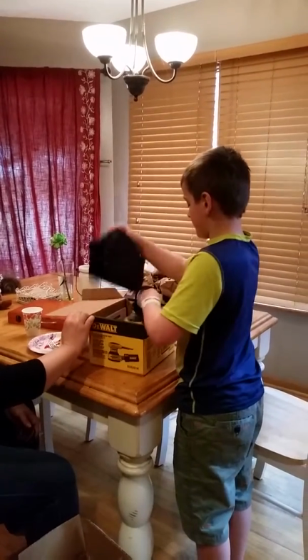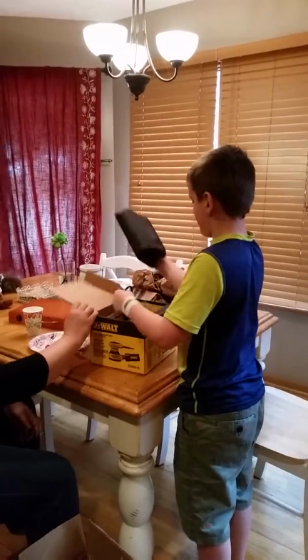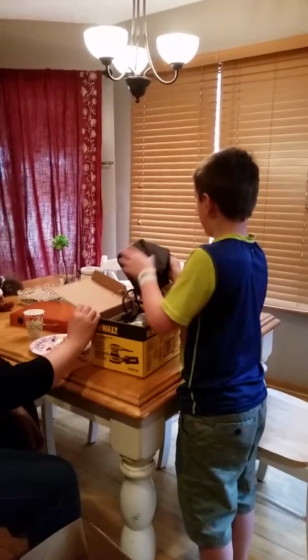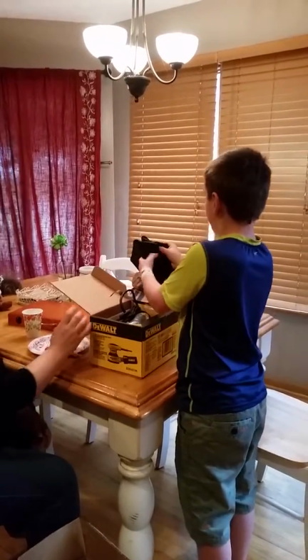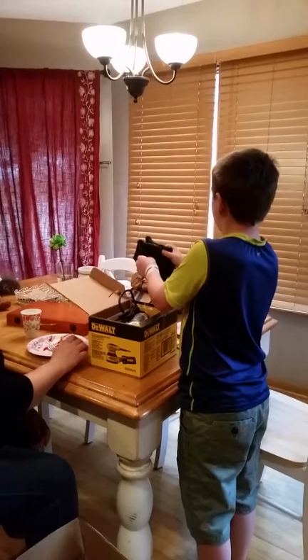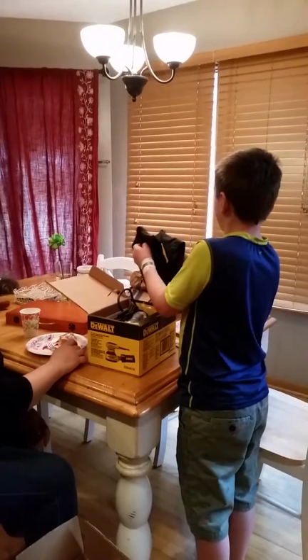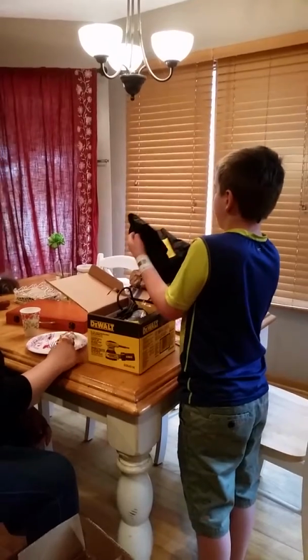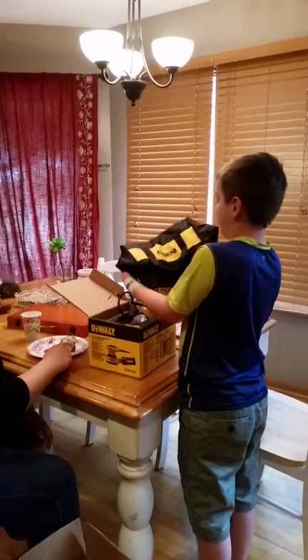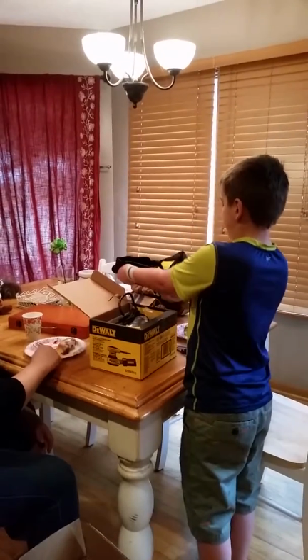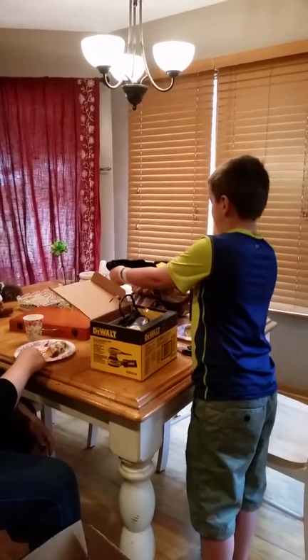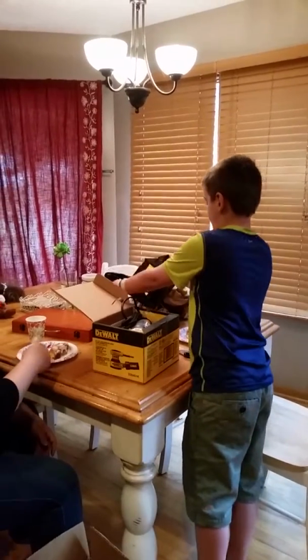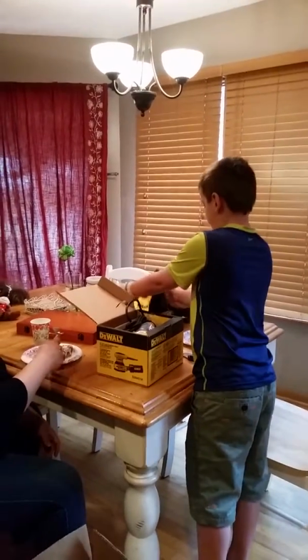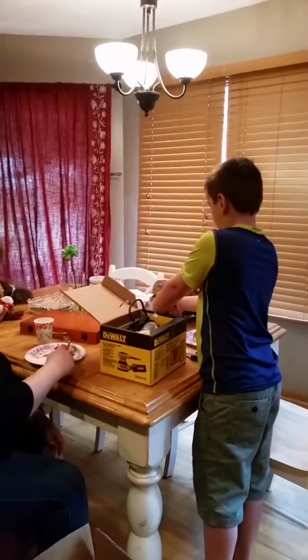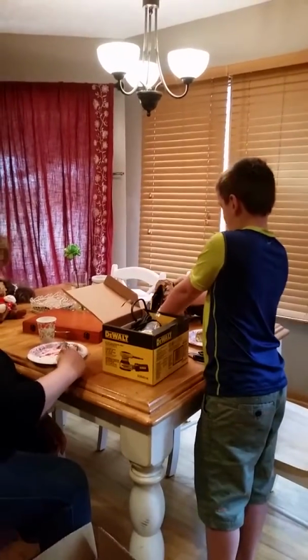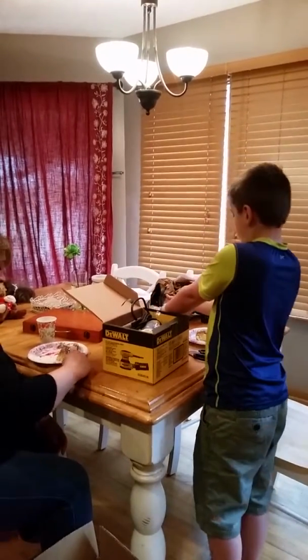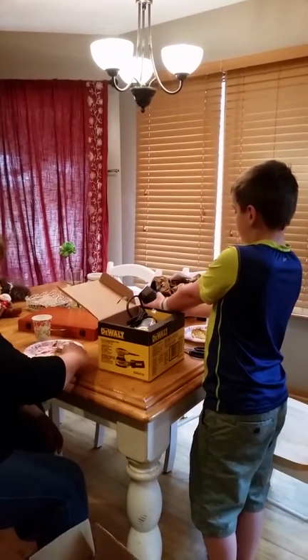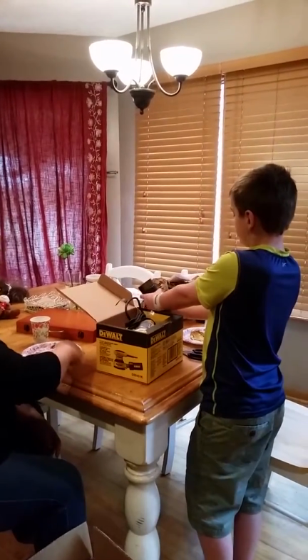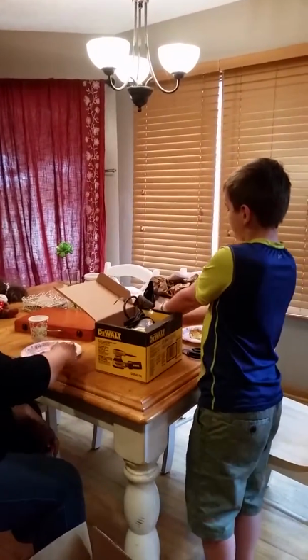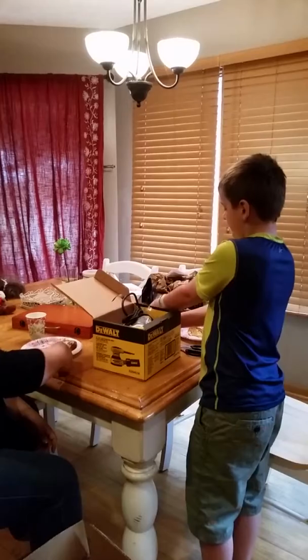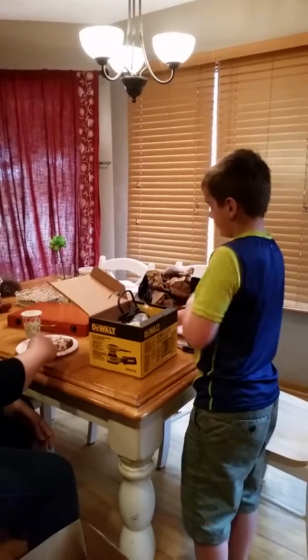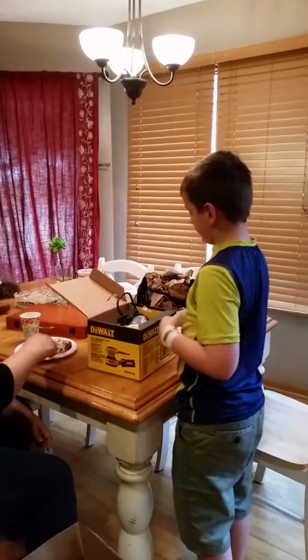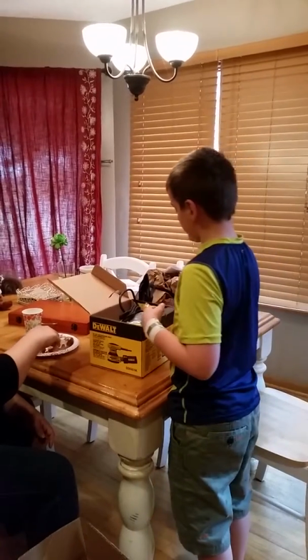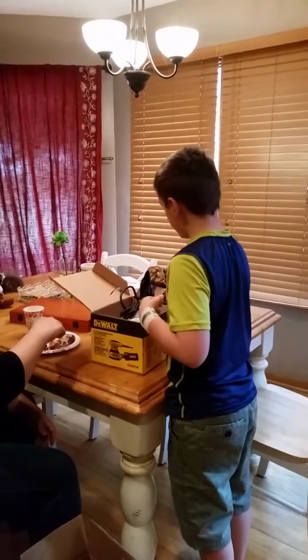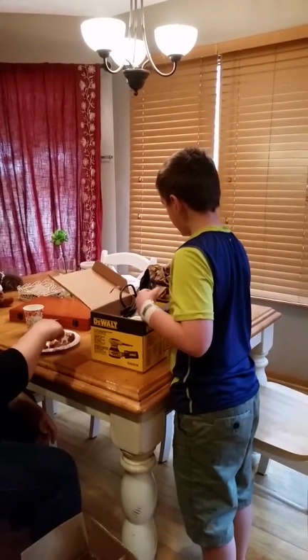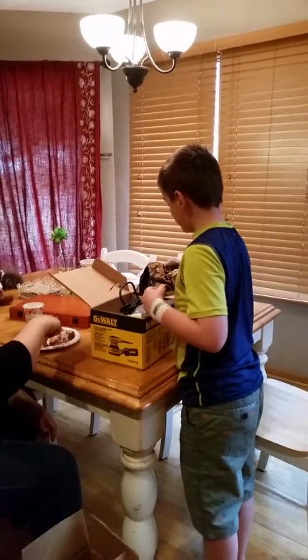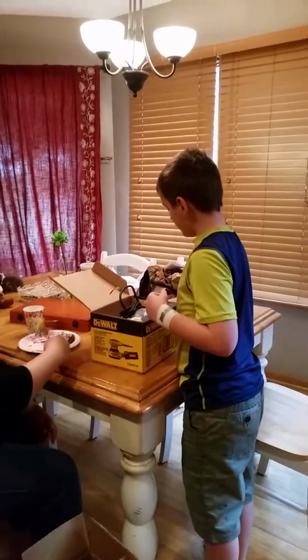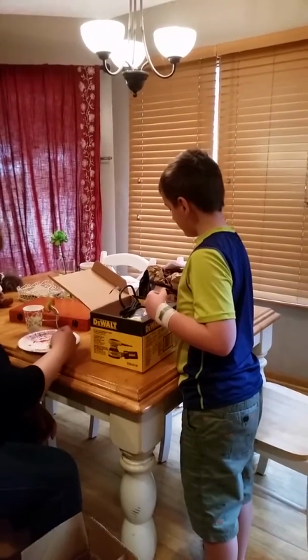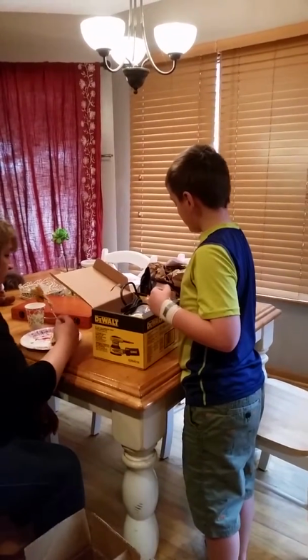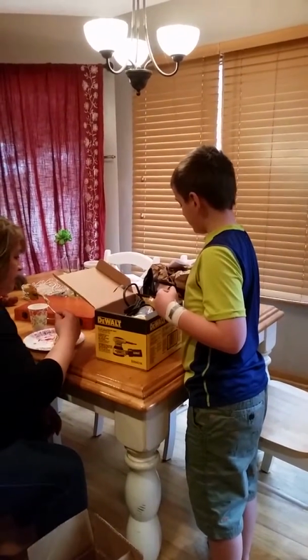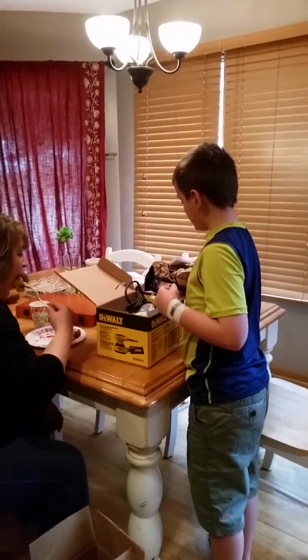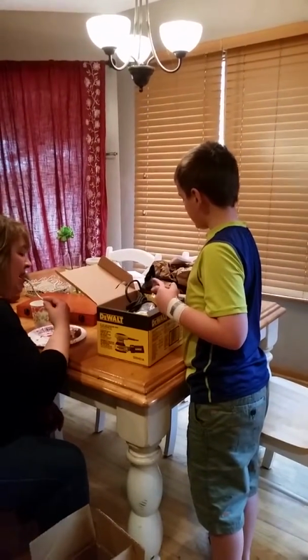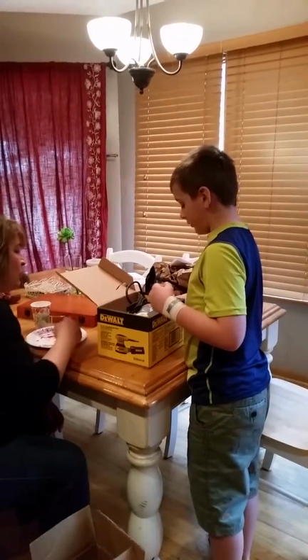It's got a nice little collector that puts the dust in — oh, that's the bag. It does have a collector thing right there, too. A filter. Cool.